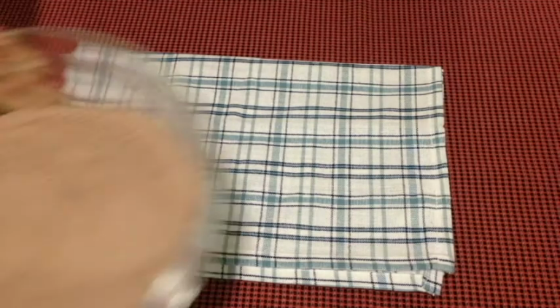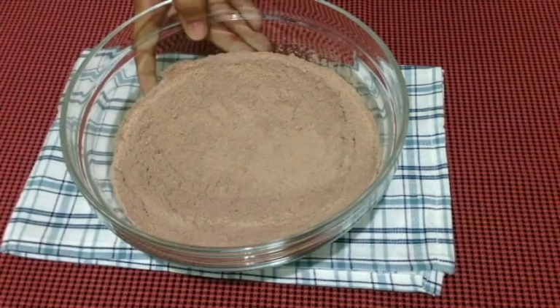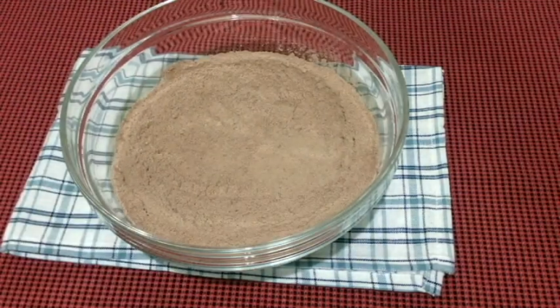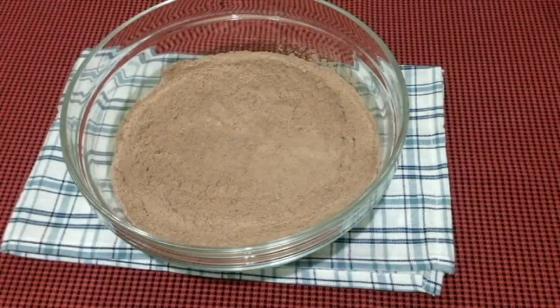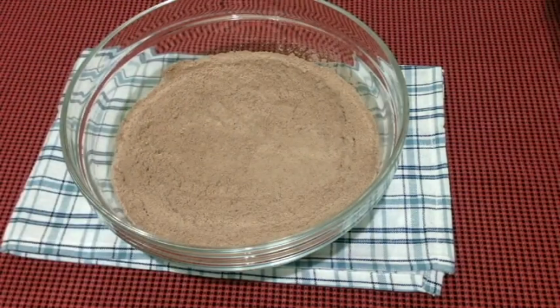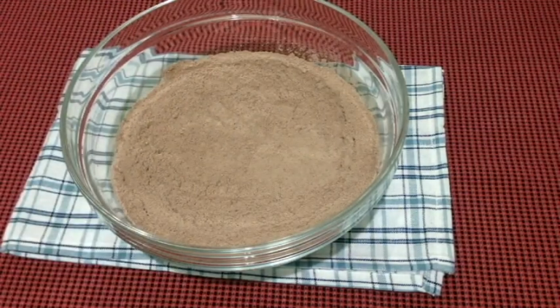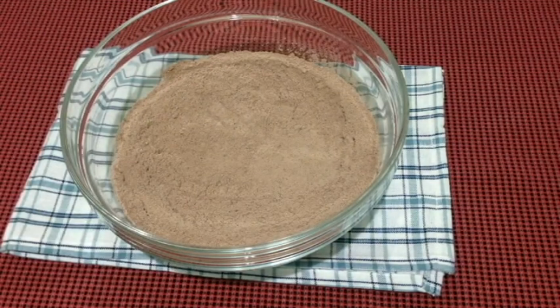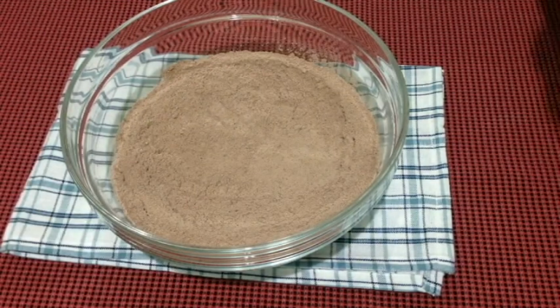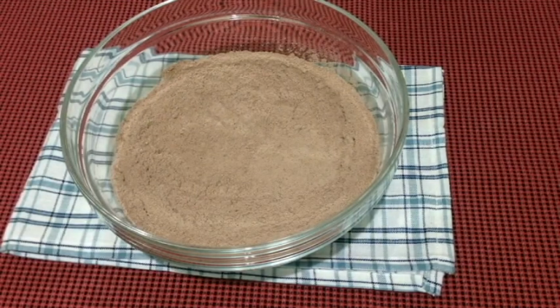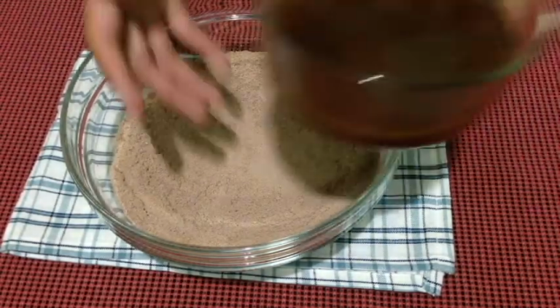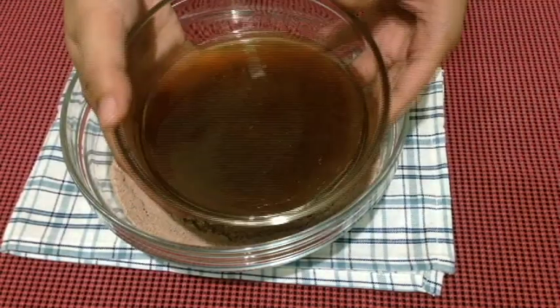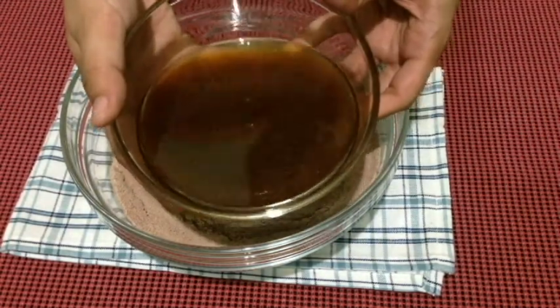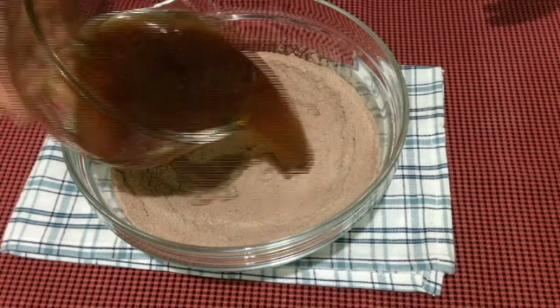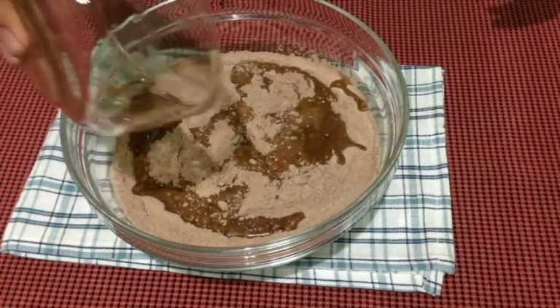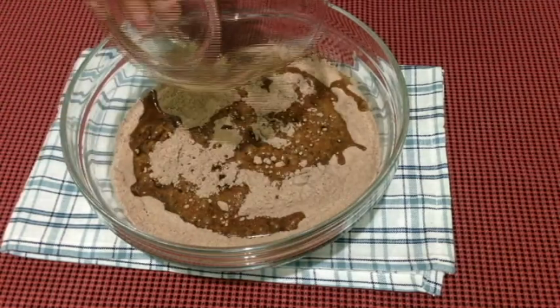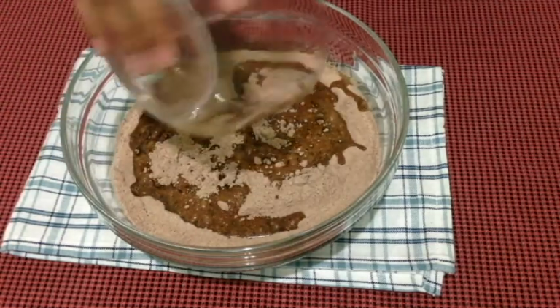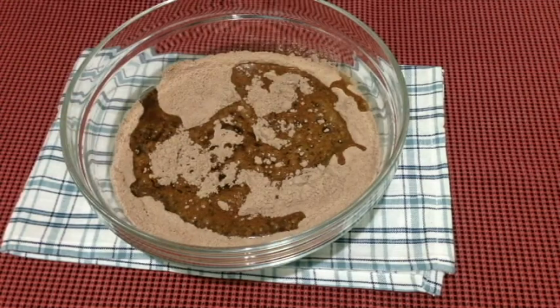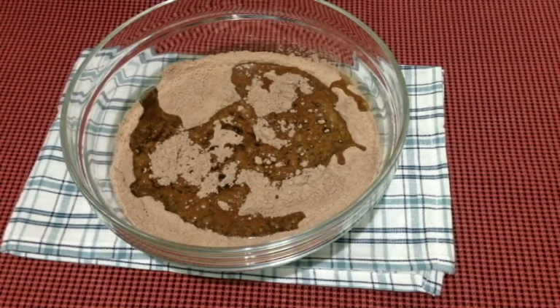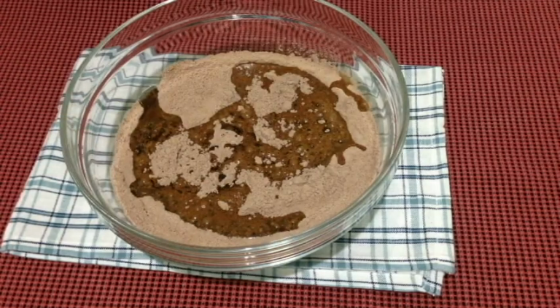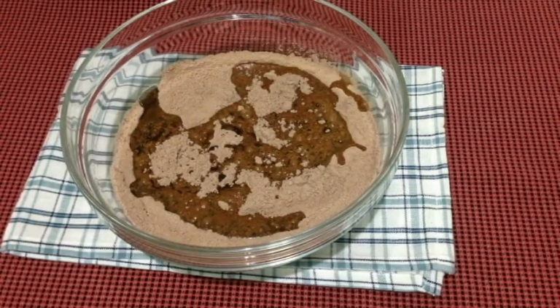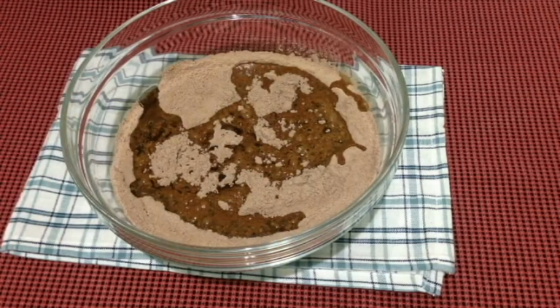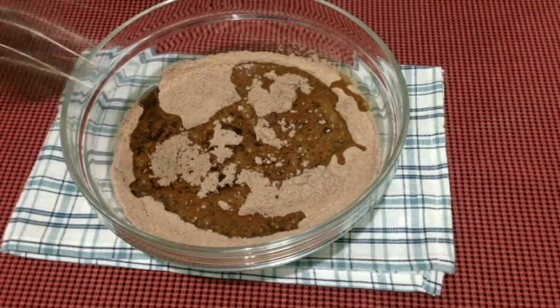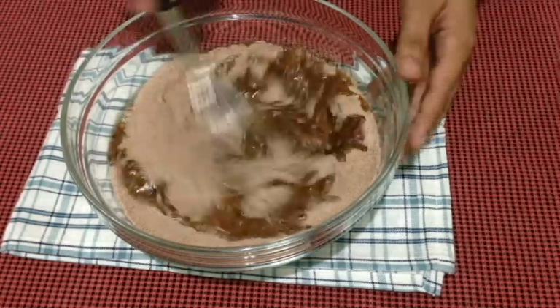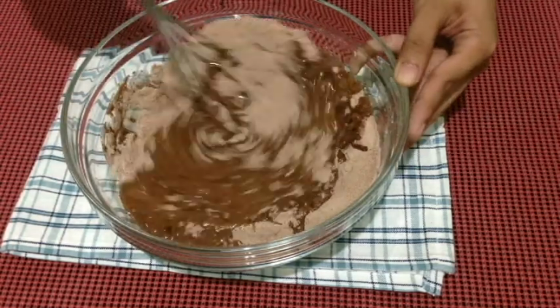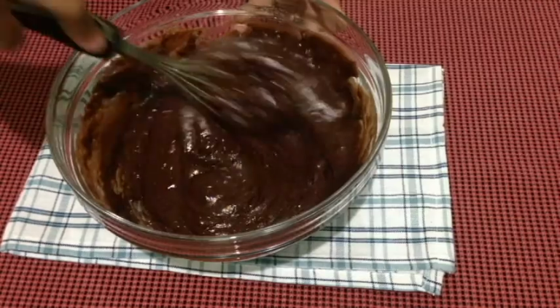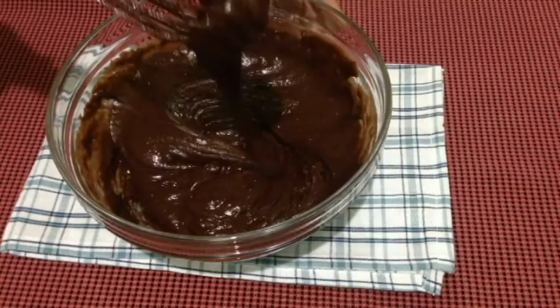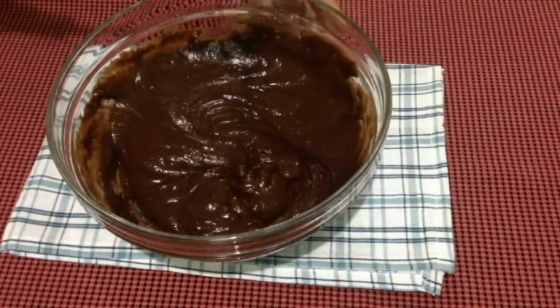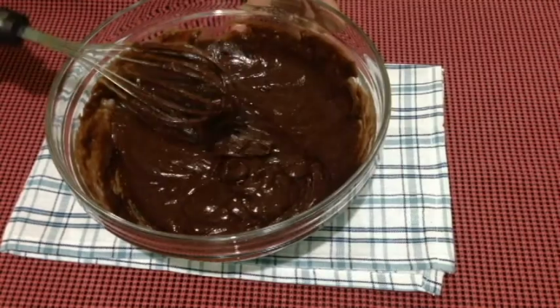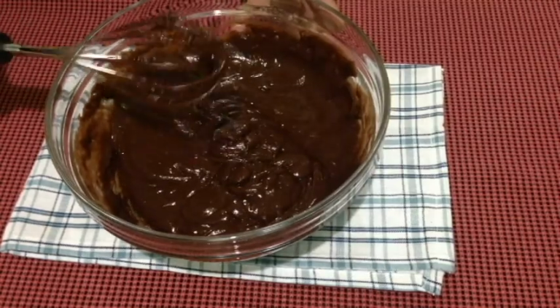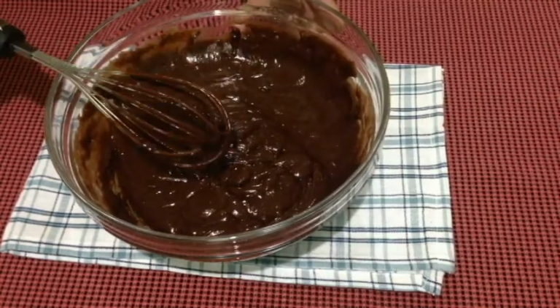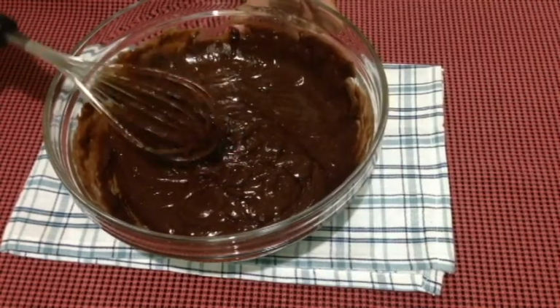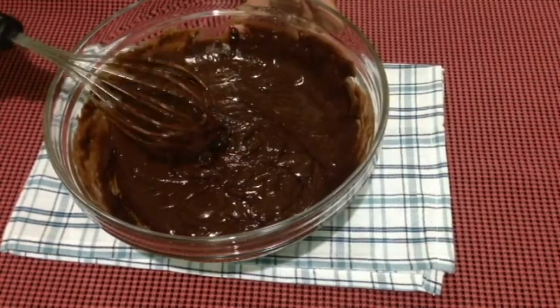Now let's take our dry ingredients back and just pour your wet ingredients into your dry ingredients. Whisk them together until they're all well combined. Do not over mix, otherwise you'll risk making tough cupcakes.